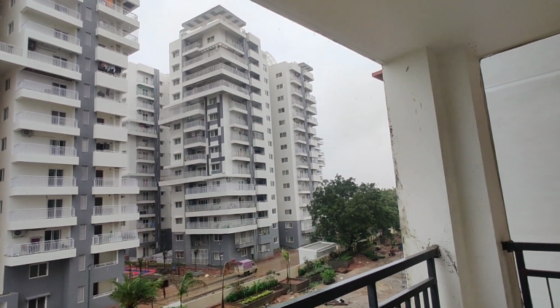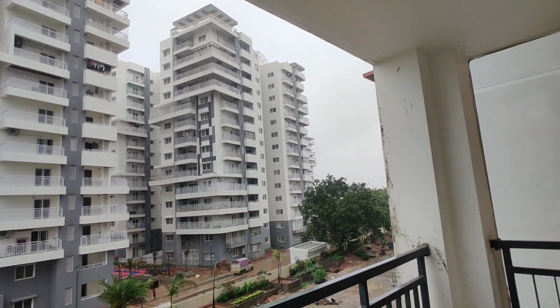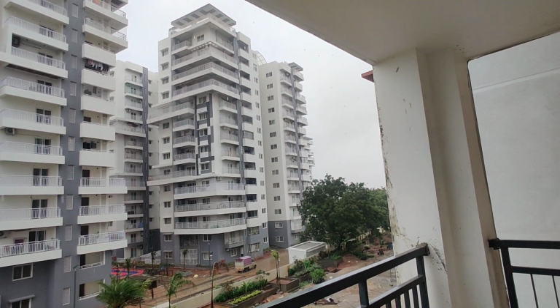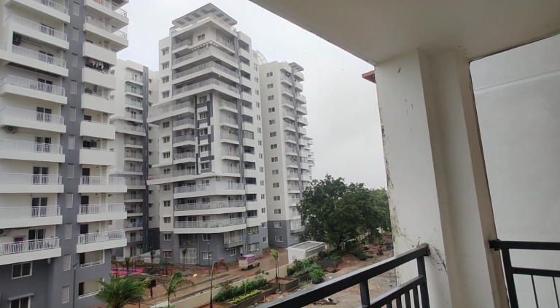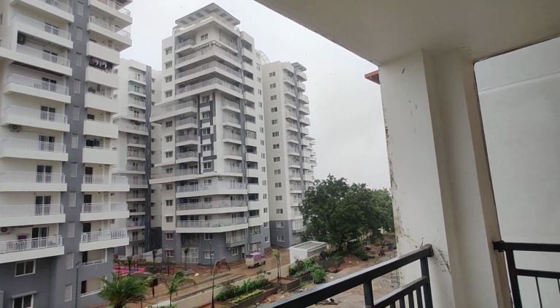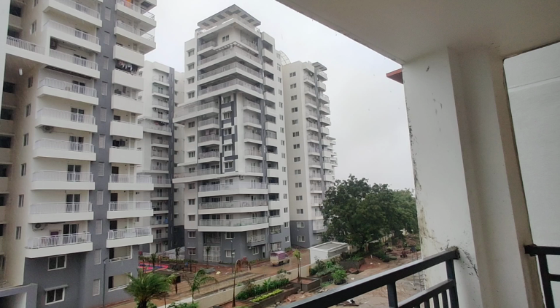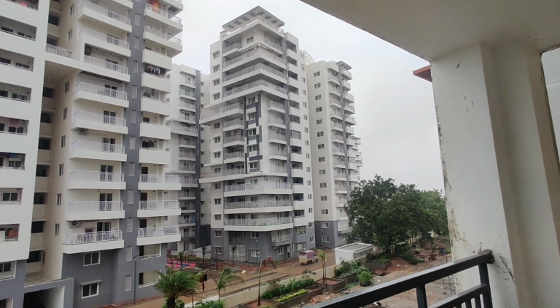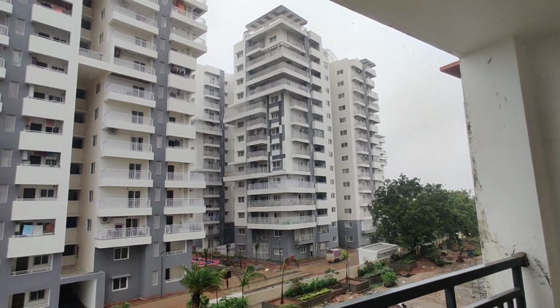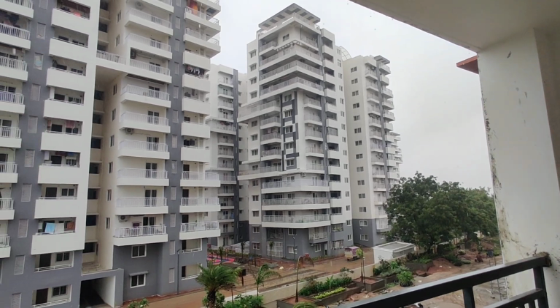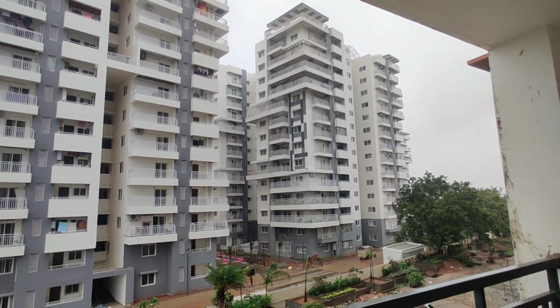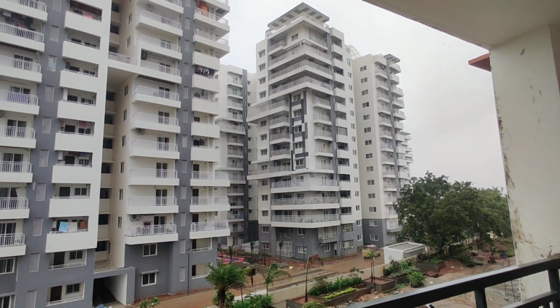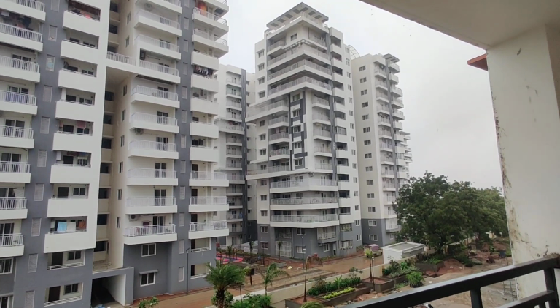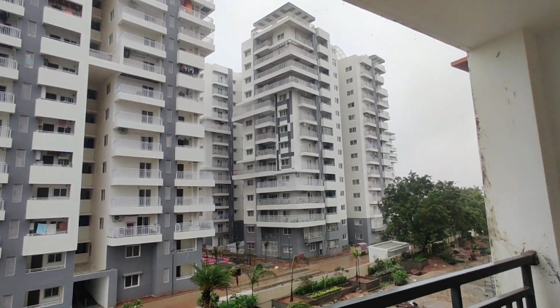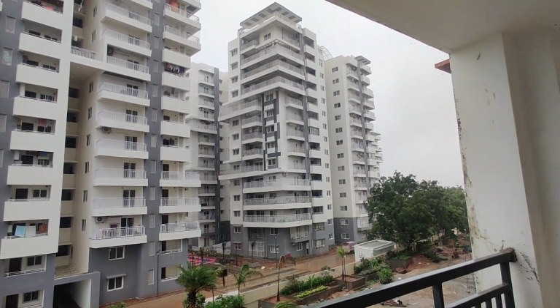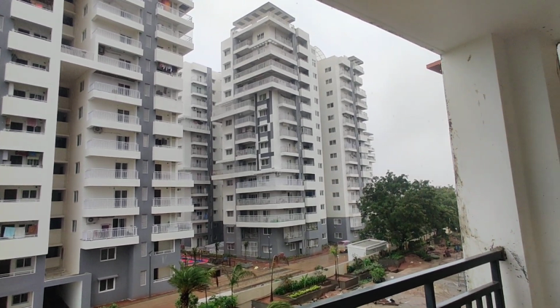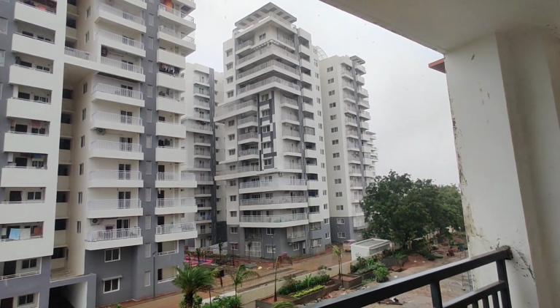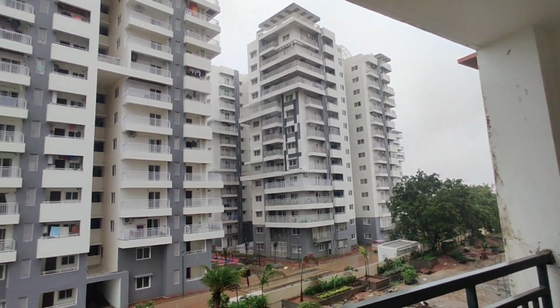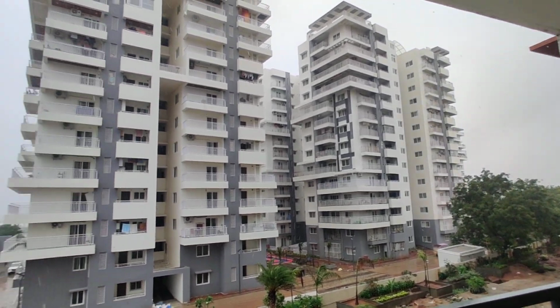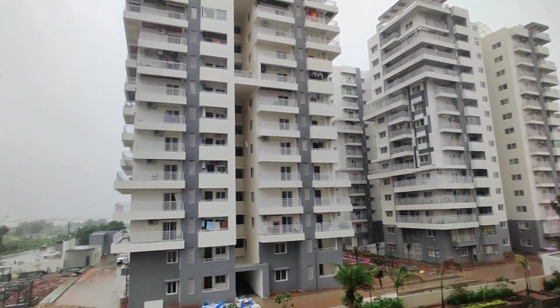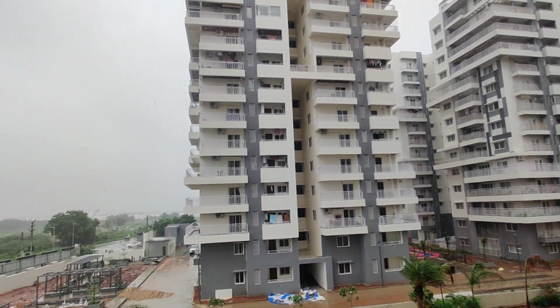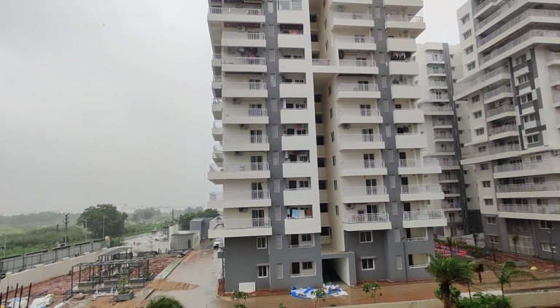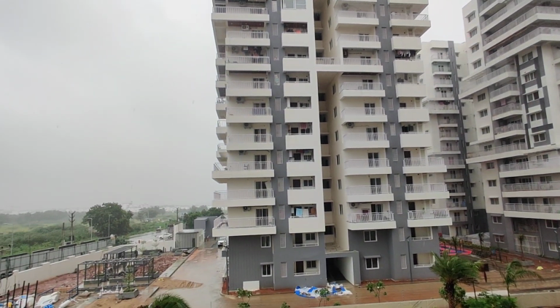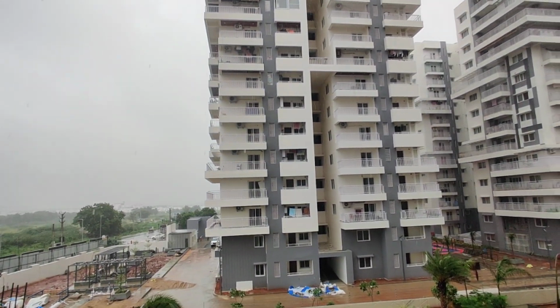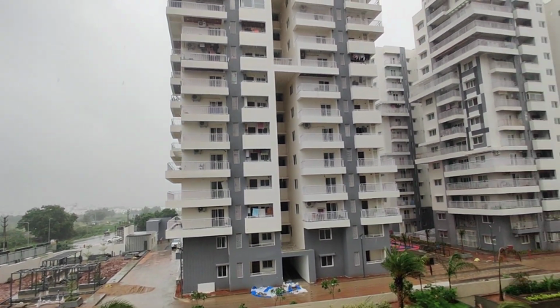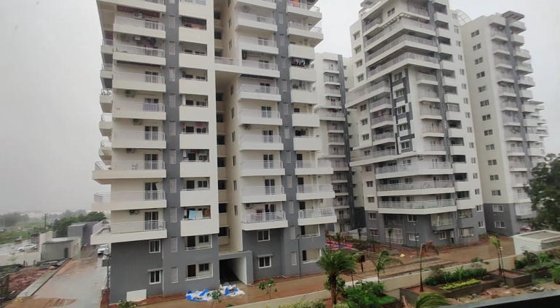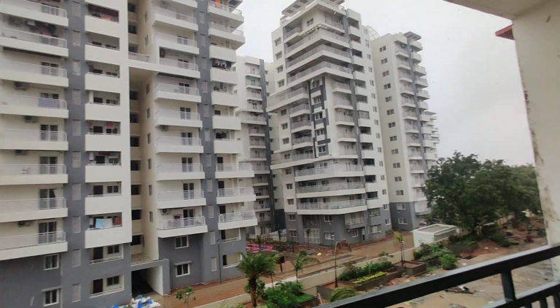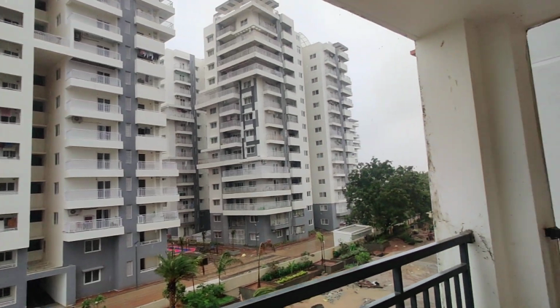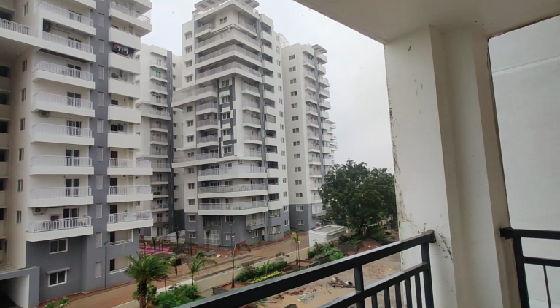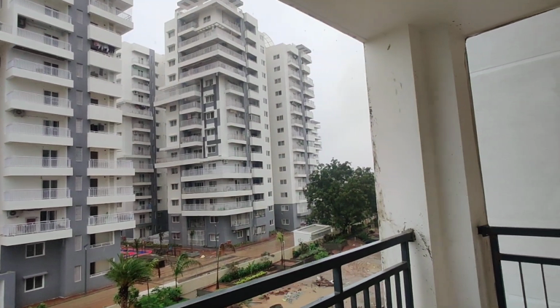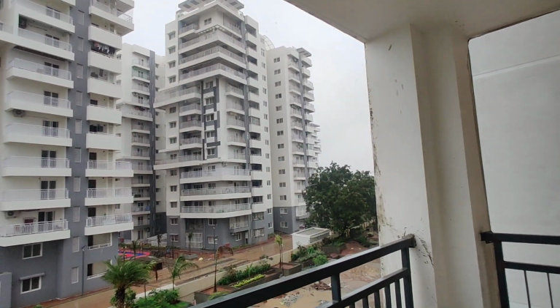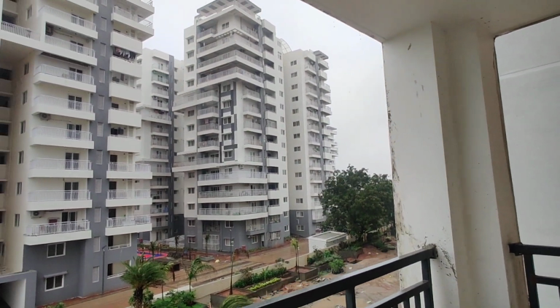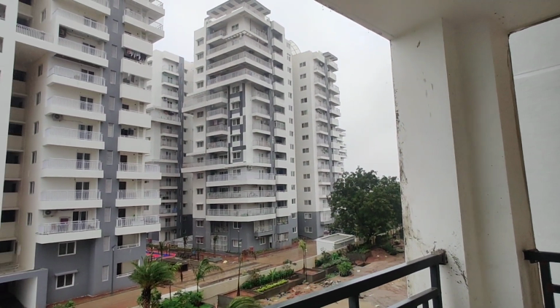Vipro Circle Financial District and Nanakramguda are just 15 minutes from this property. Coming to cost — they are quoting 6700 per SFT.